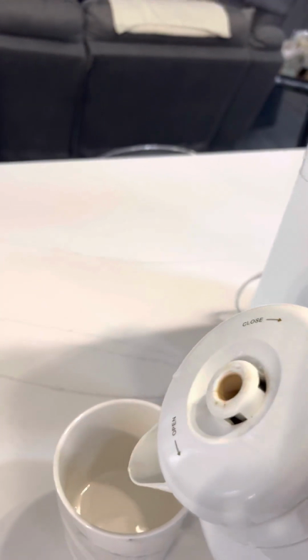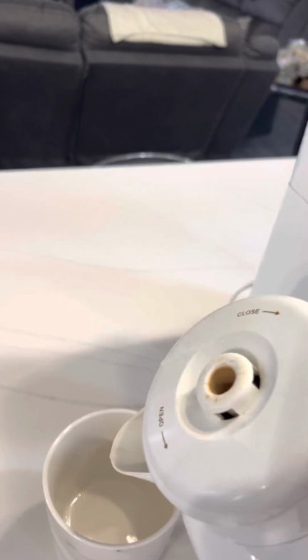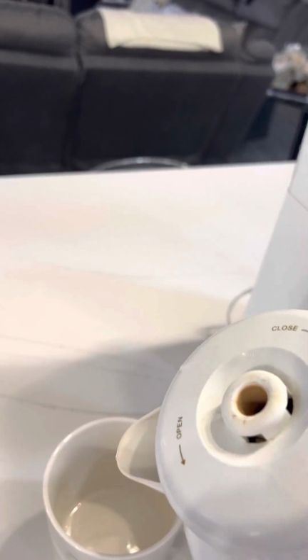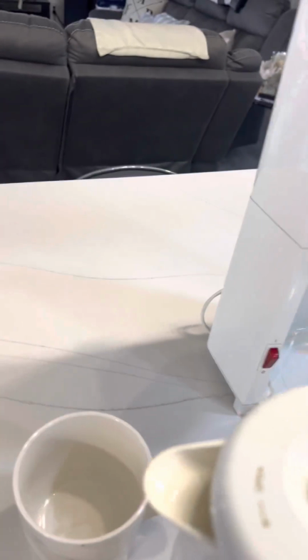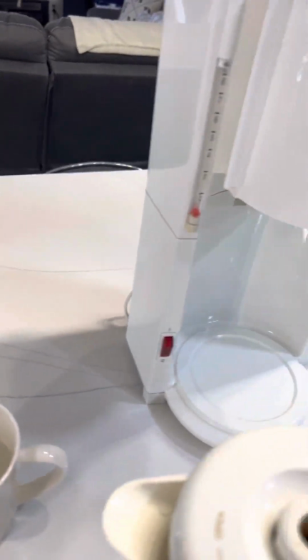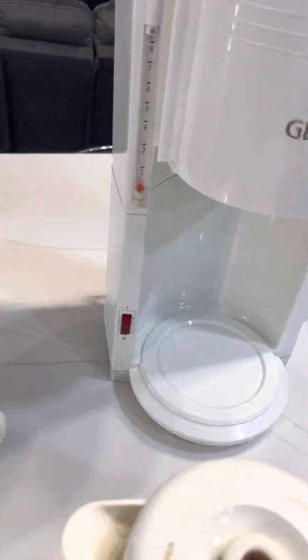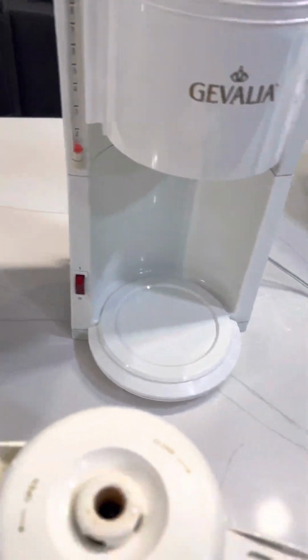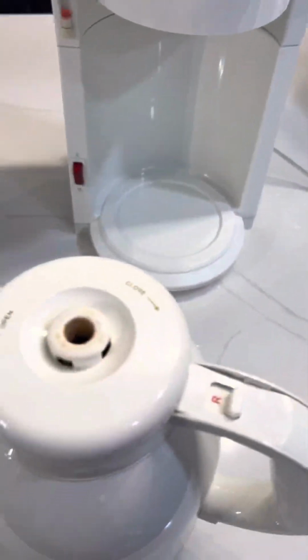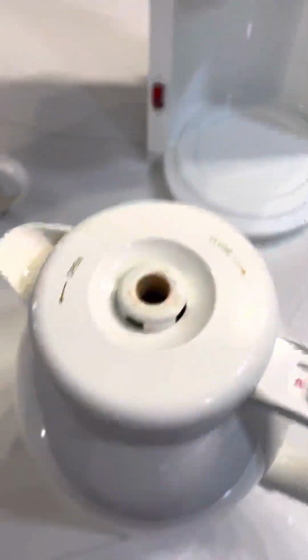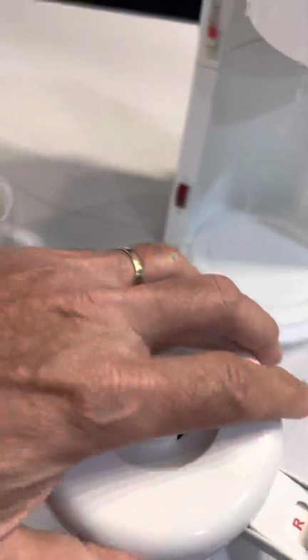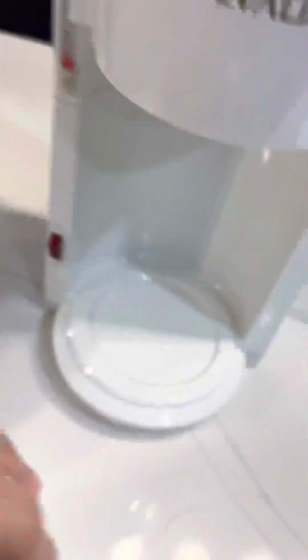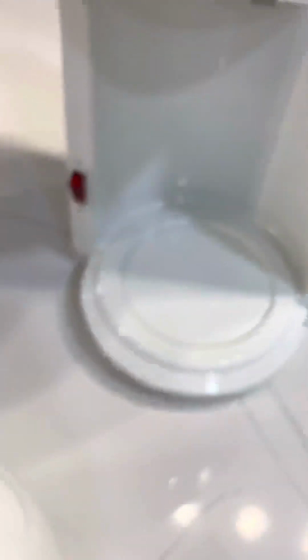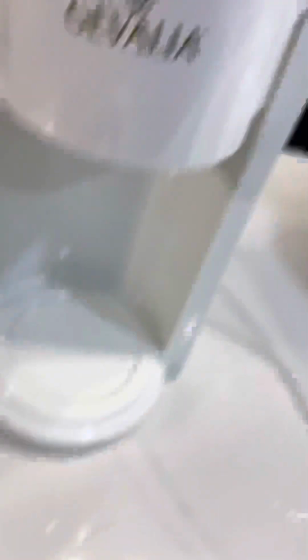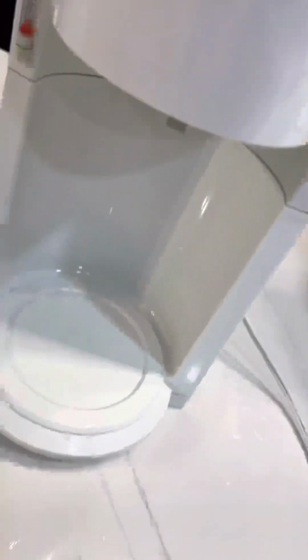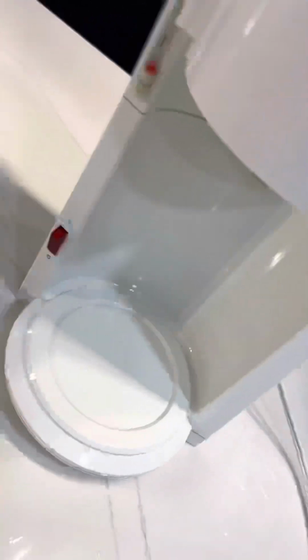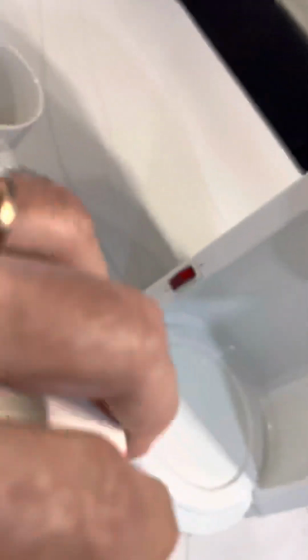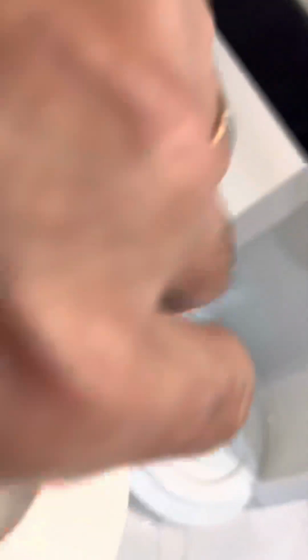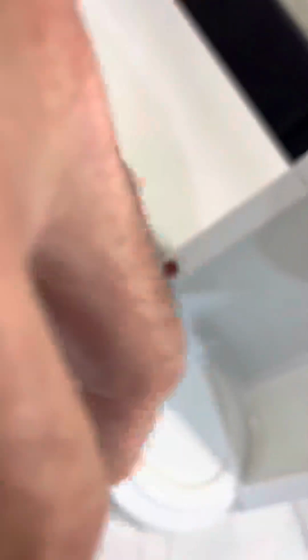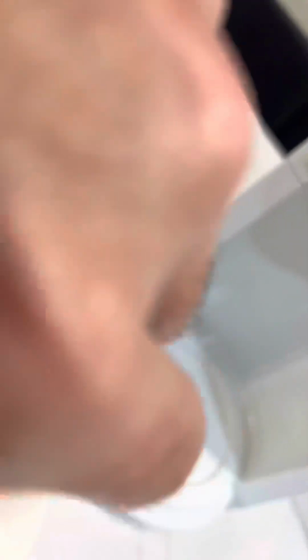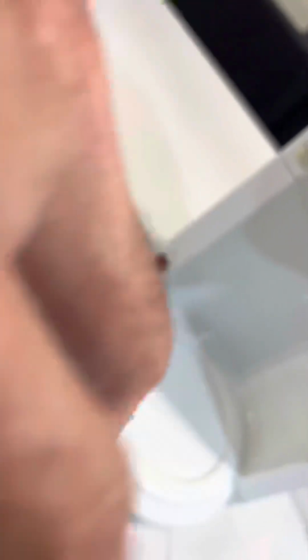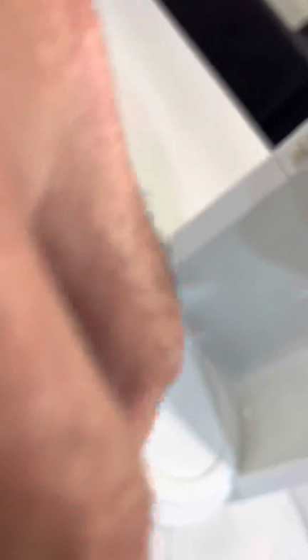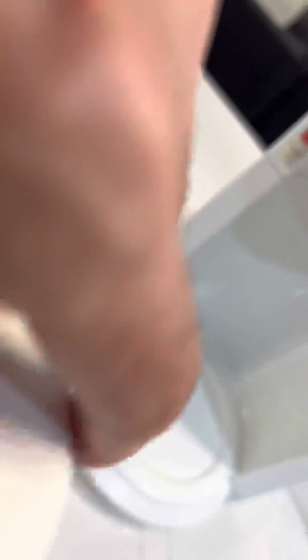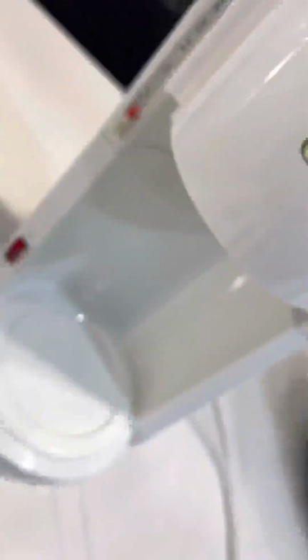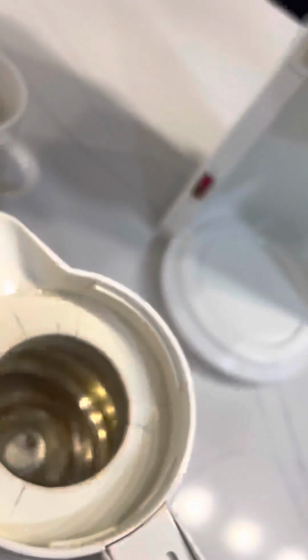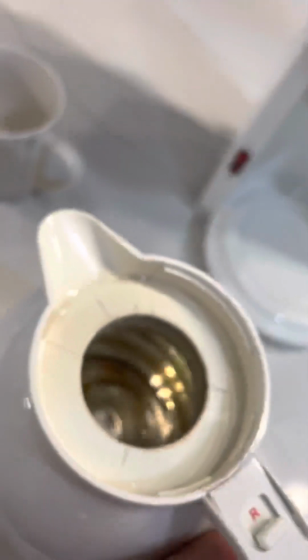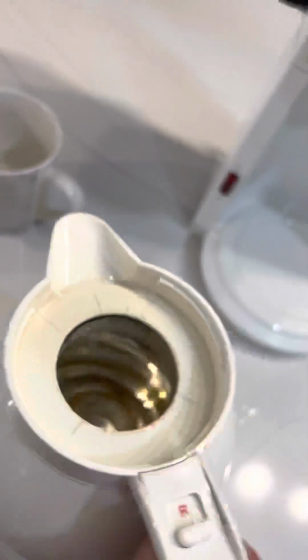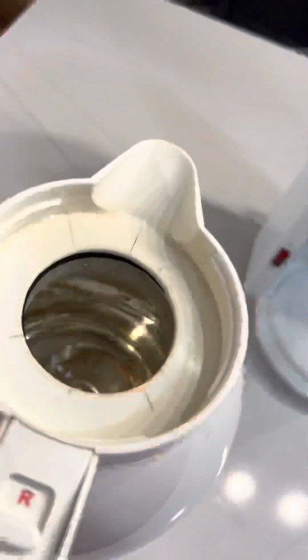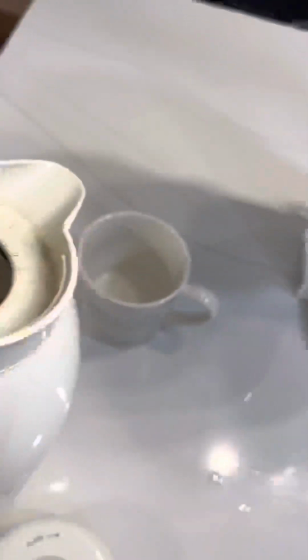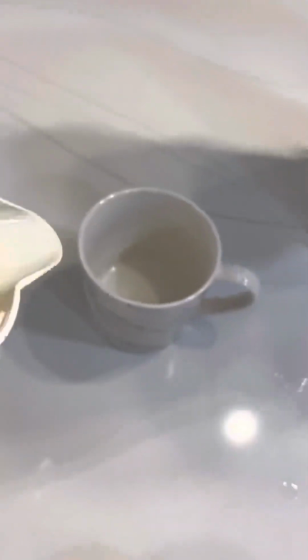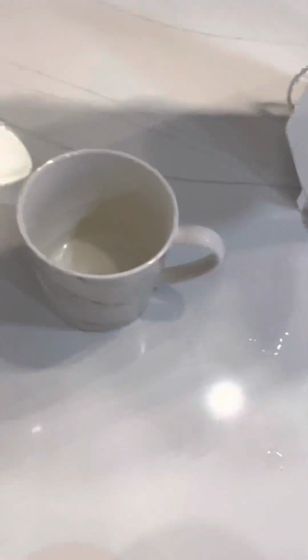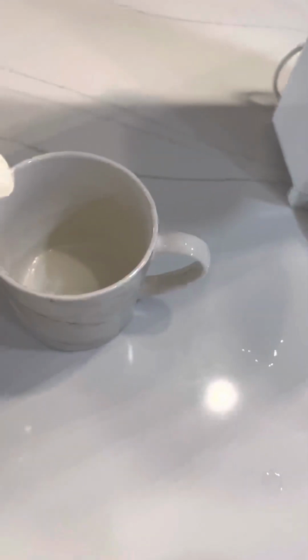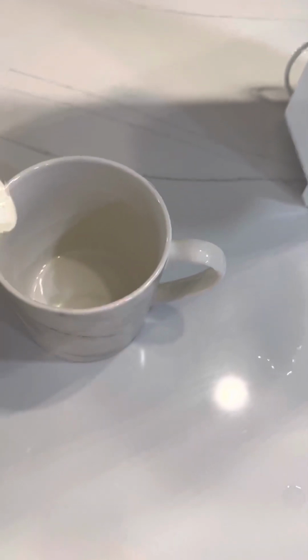I'm going to pour it all the way. Pour it into the cup — you got to take this top off. Take the top off, and now you can pour it into the cup.